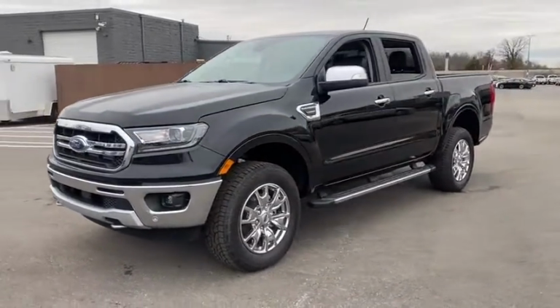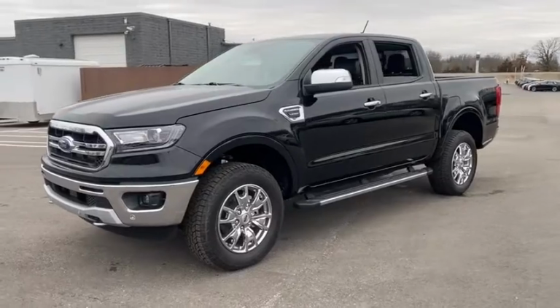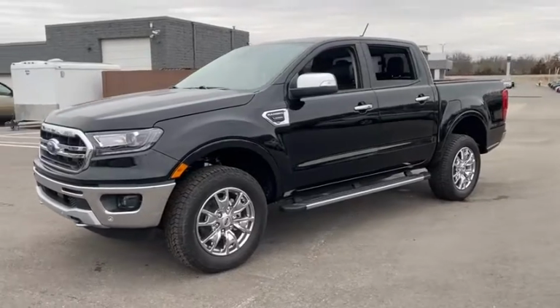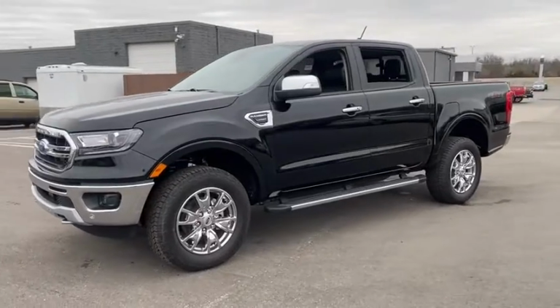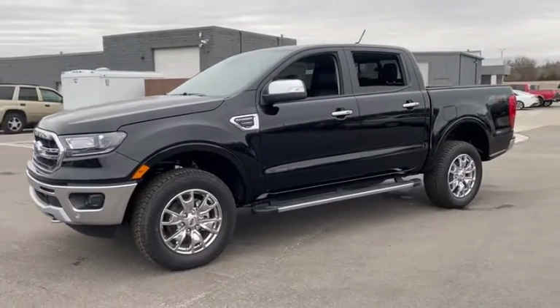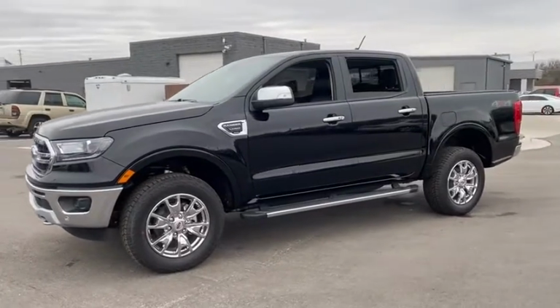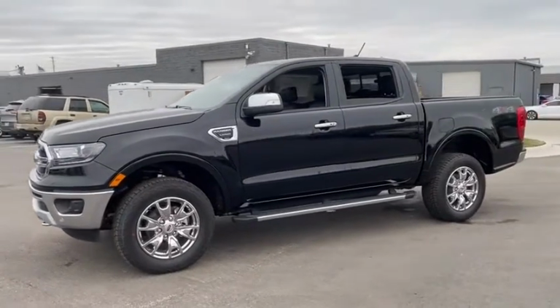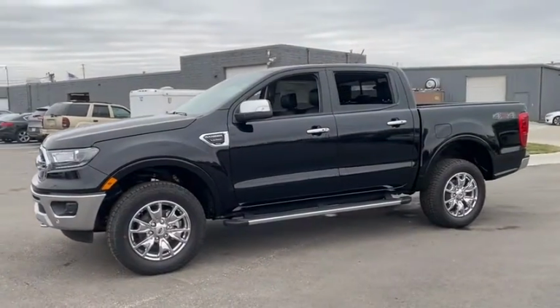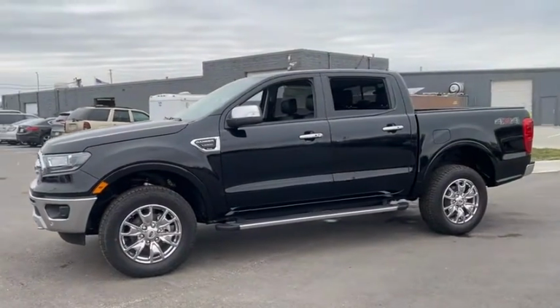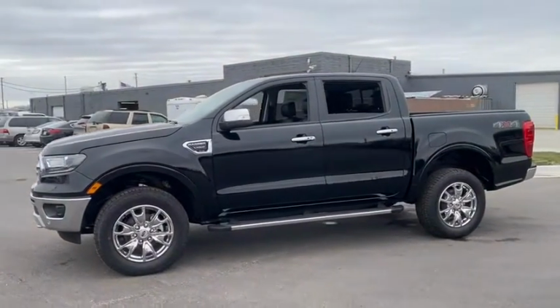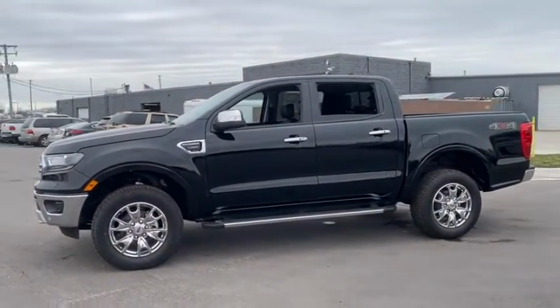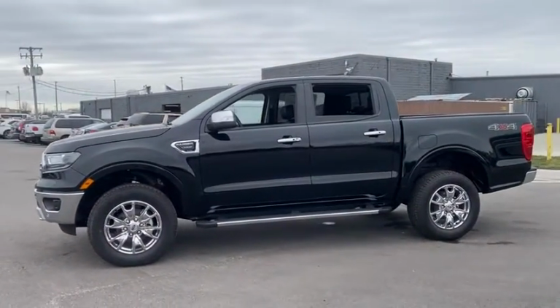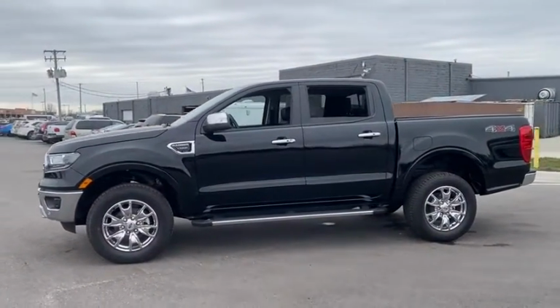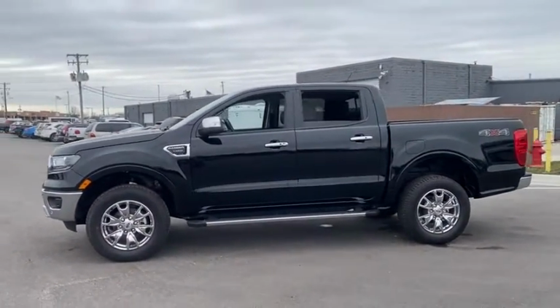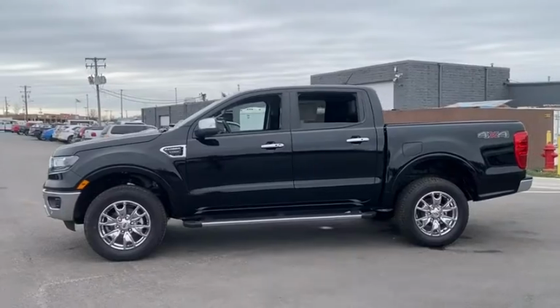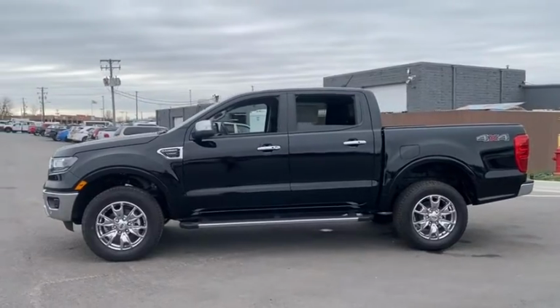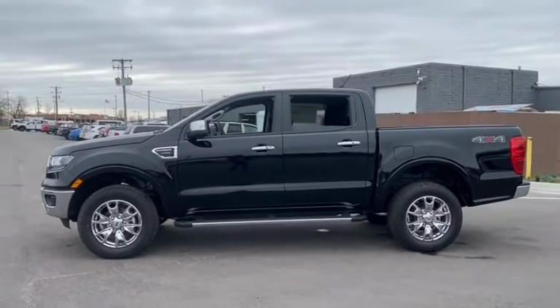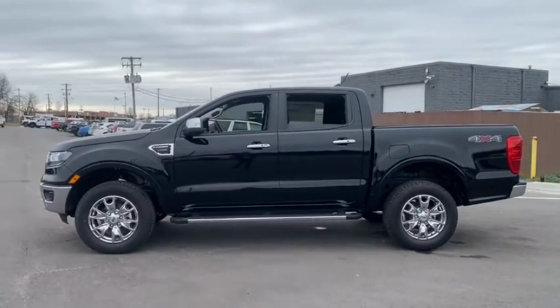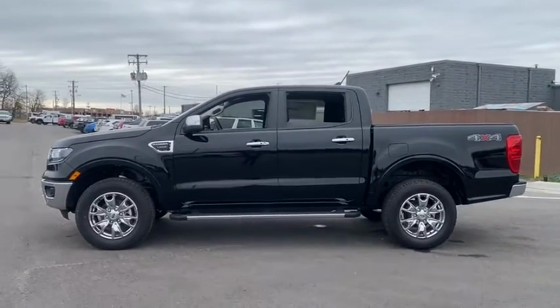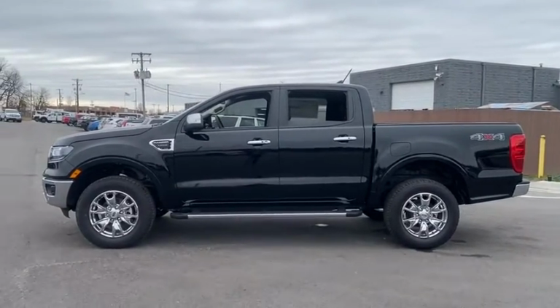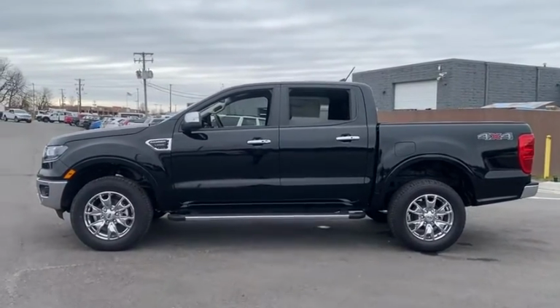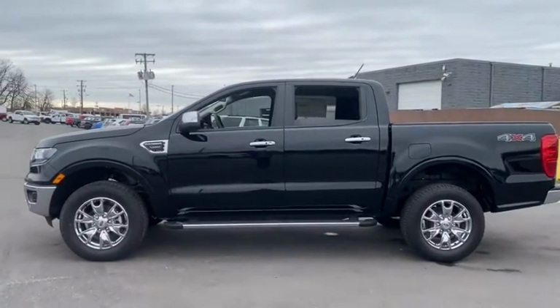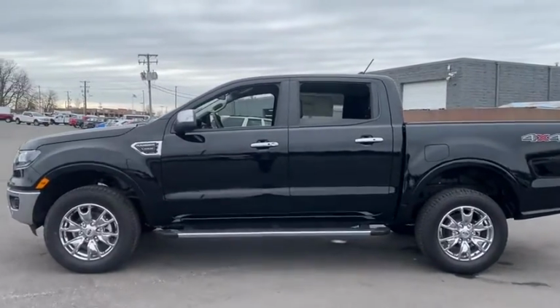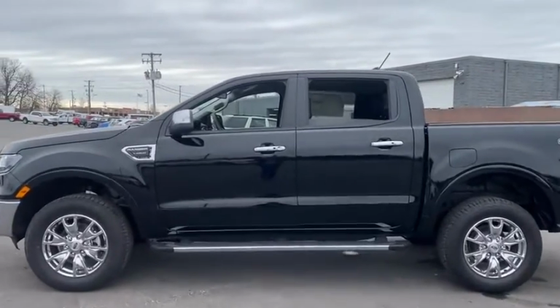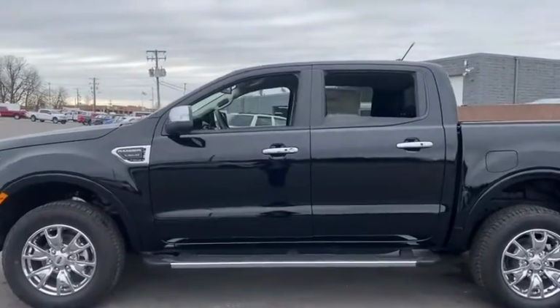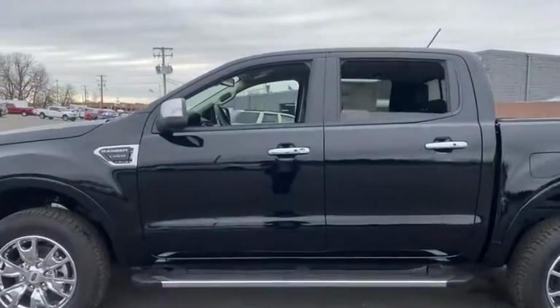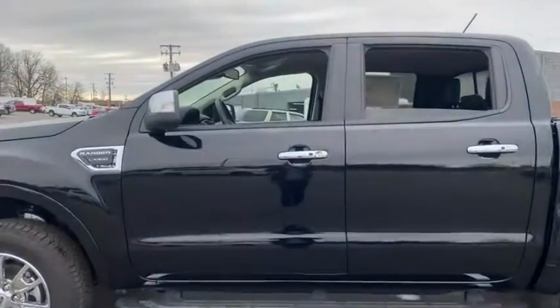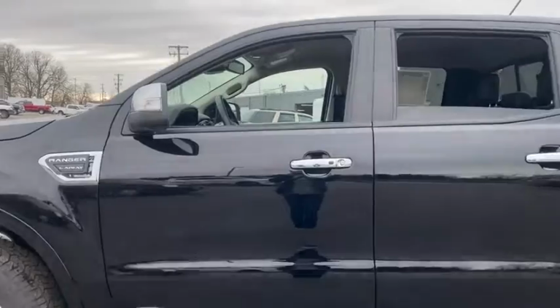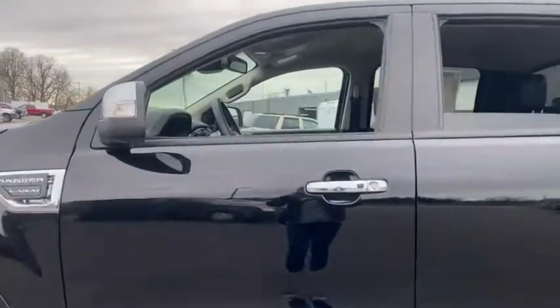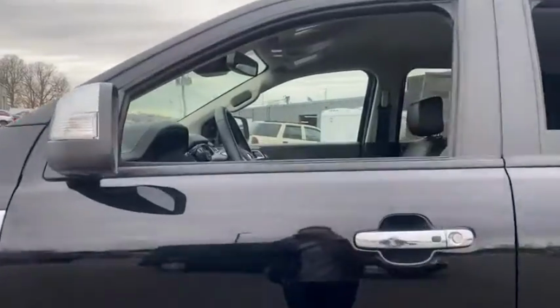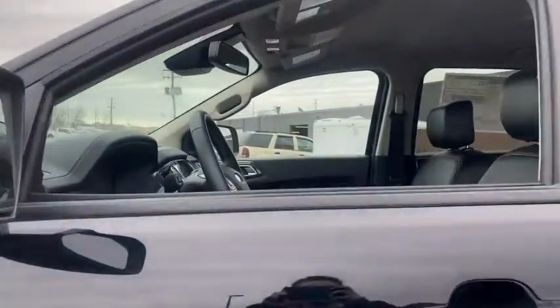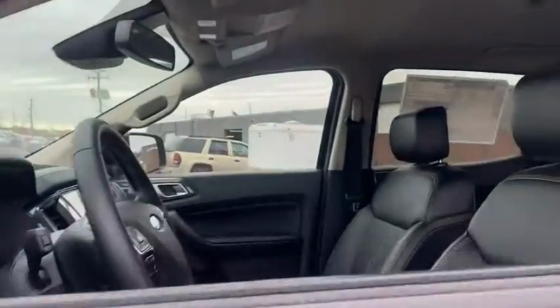Power passenger seat, remote start, traction control, navigation system, dual airbags, leather-wrapped steering wheel, chrome mirror caps, power steering, four-wheel disc brakes, universal garage door opener.